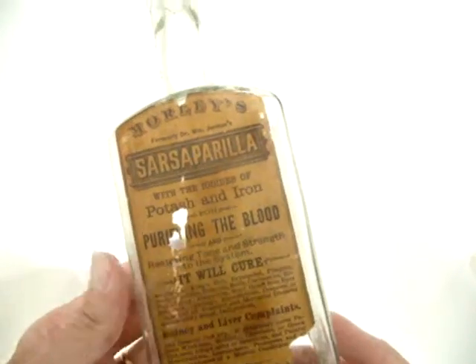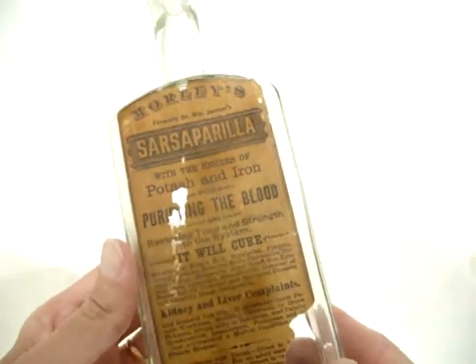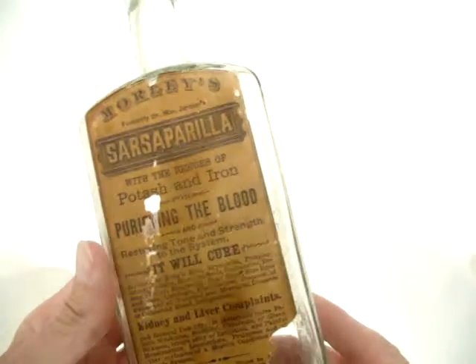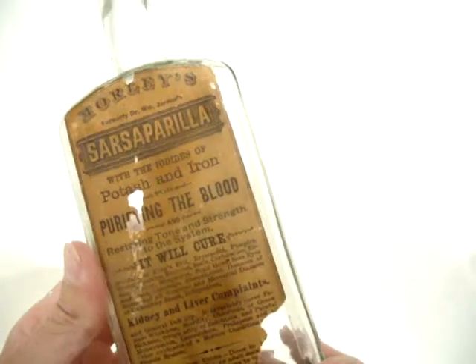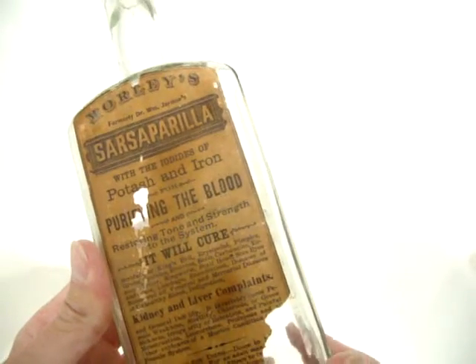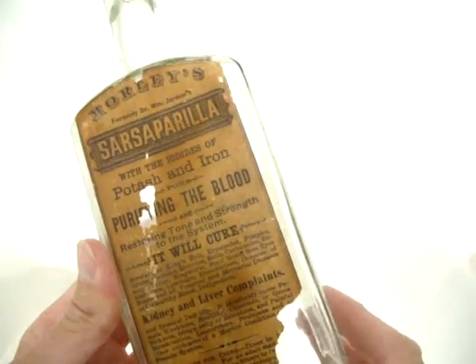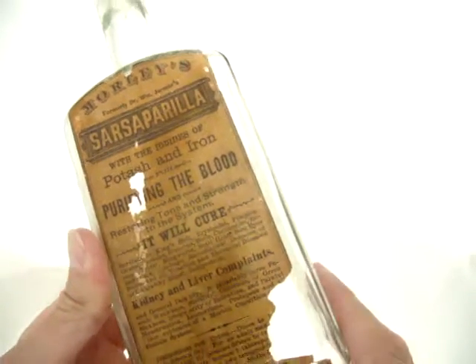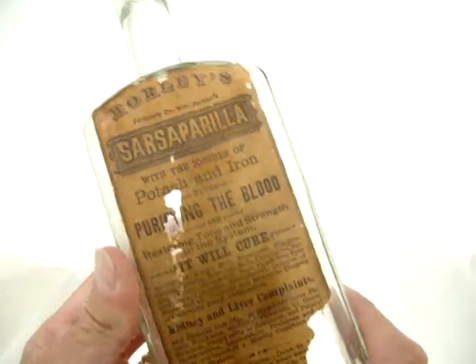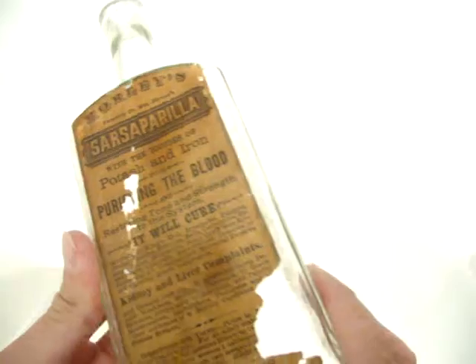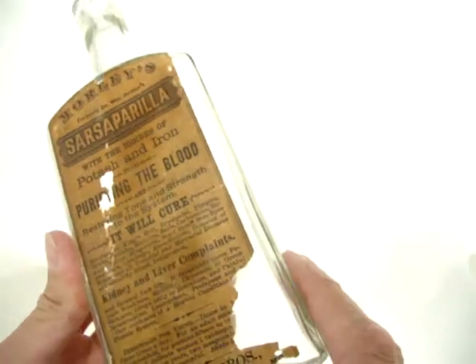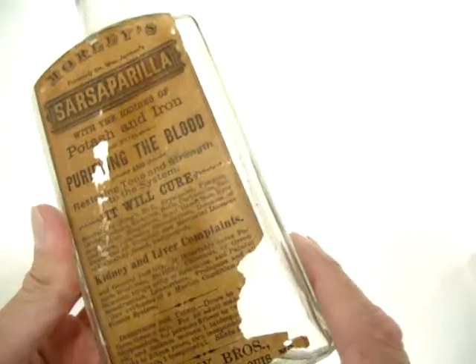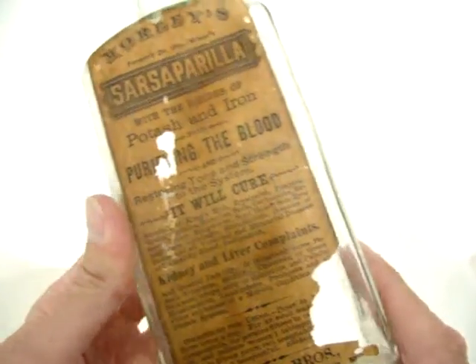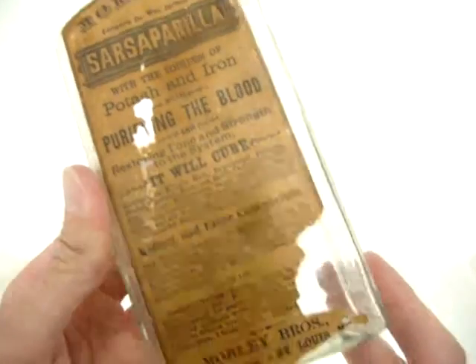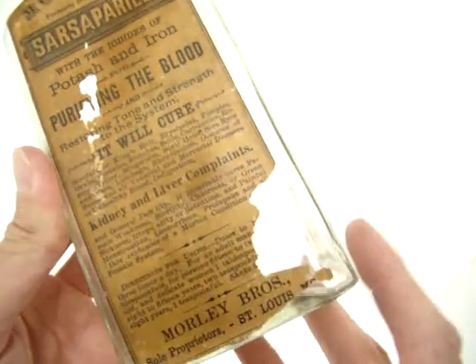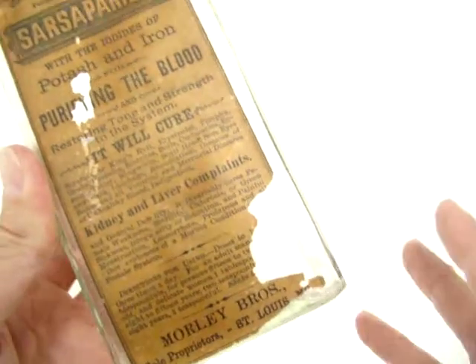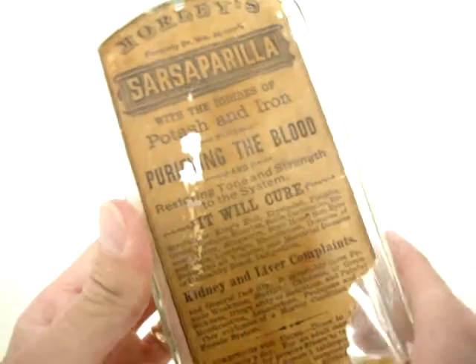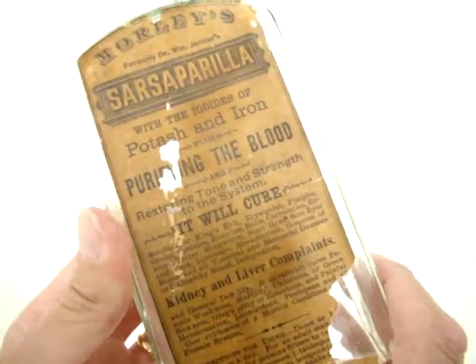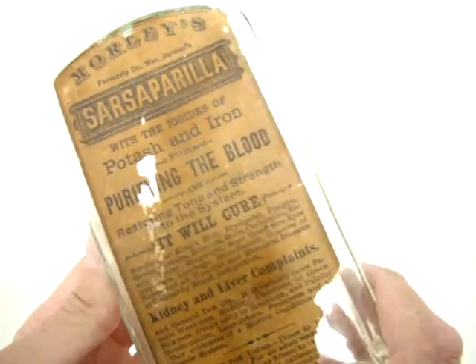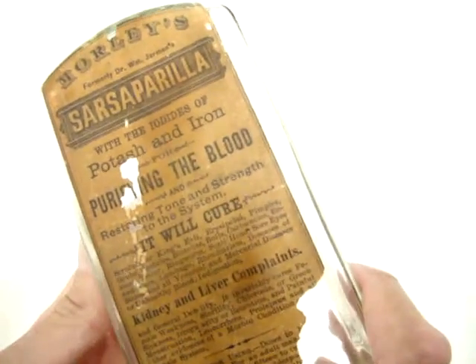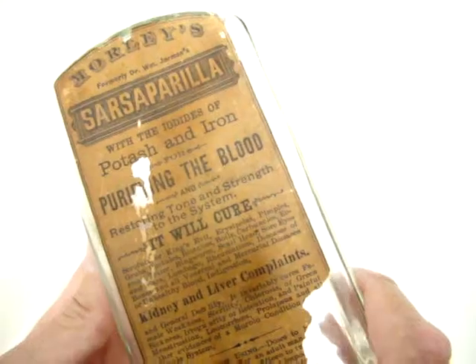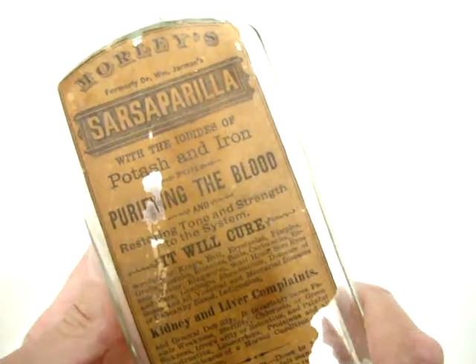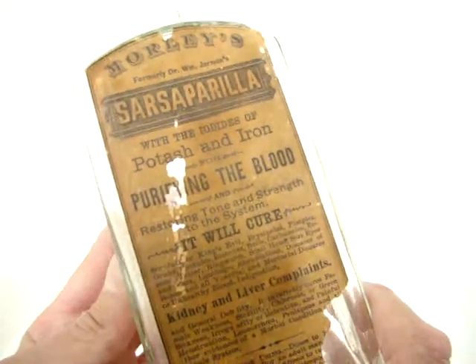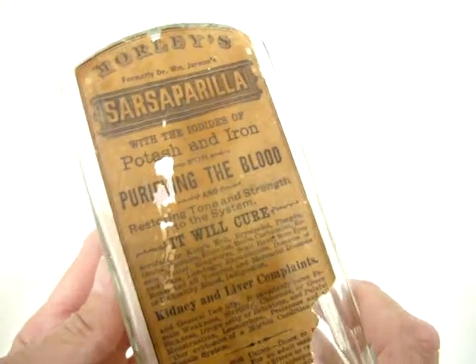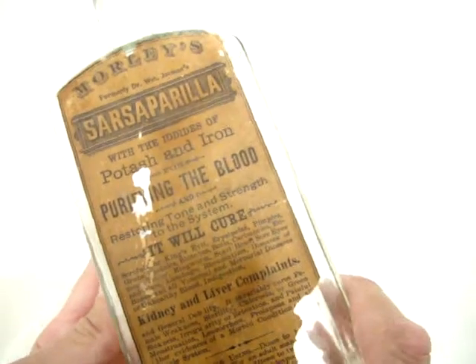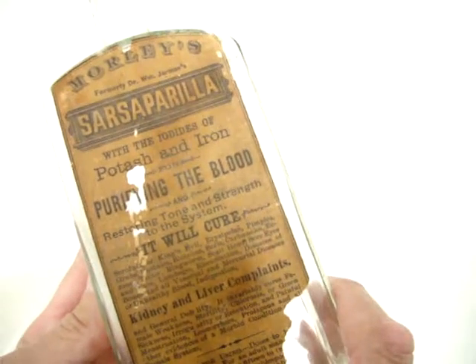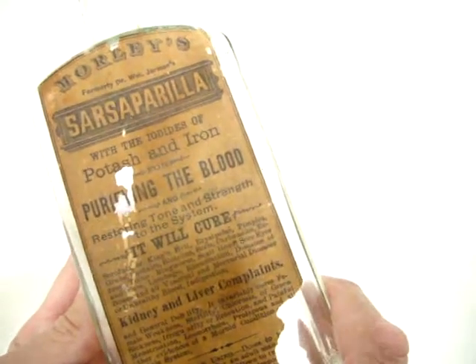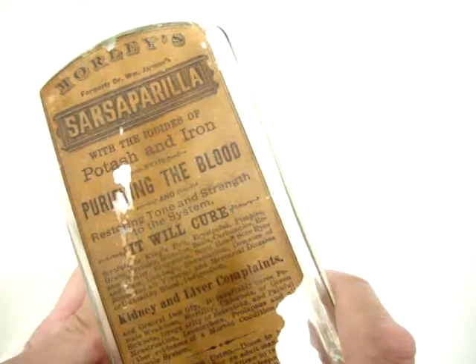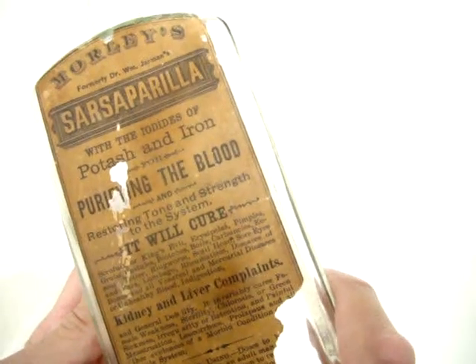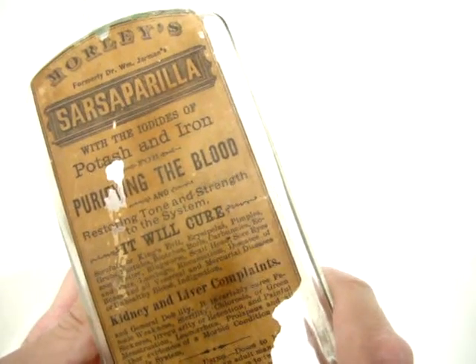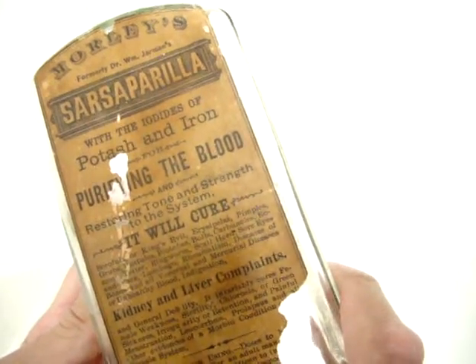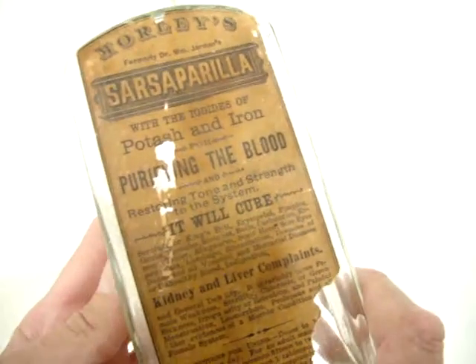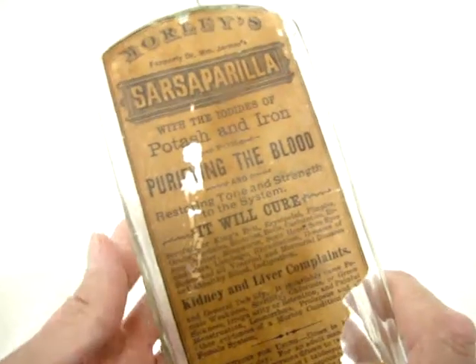Here we have the Morley's Sarsaparilla with much of the label. I lost some down here, but it's certainly enough to tell you exactly what it will cure, which is virtually everything.